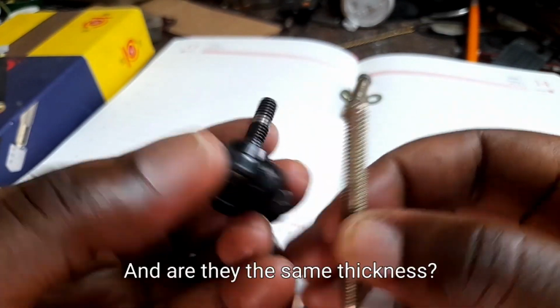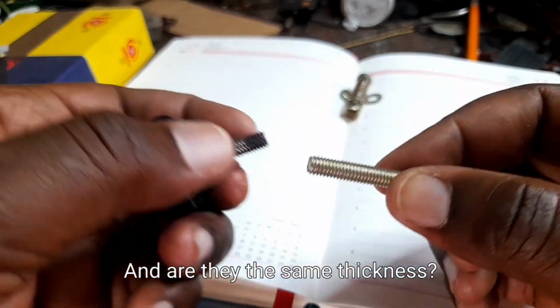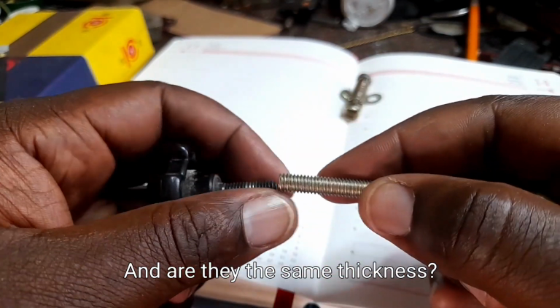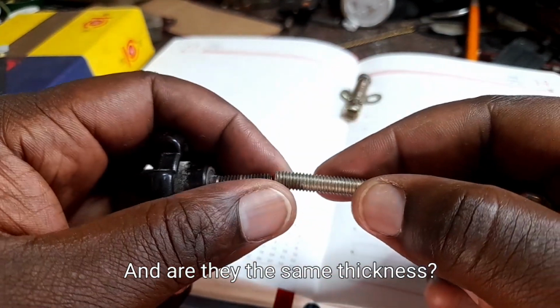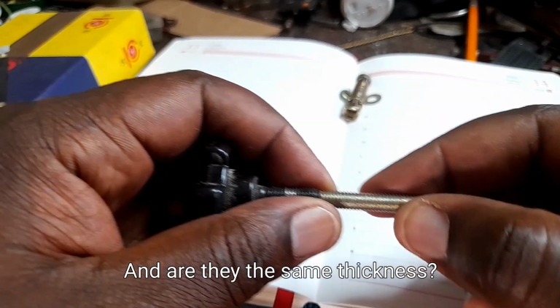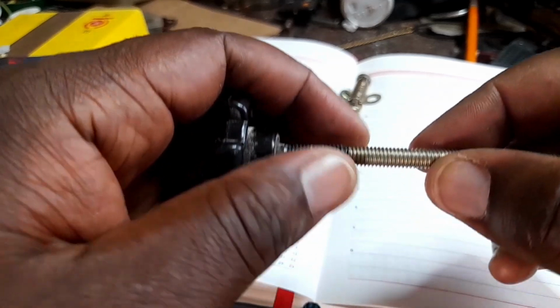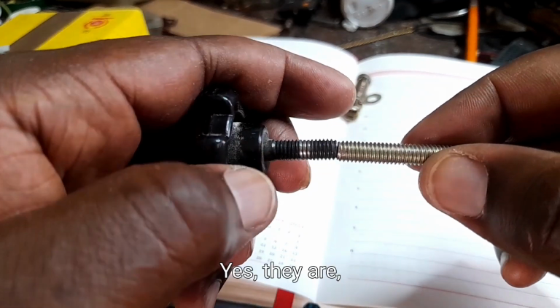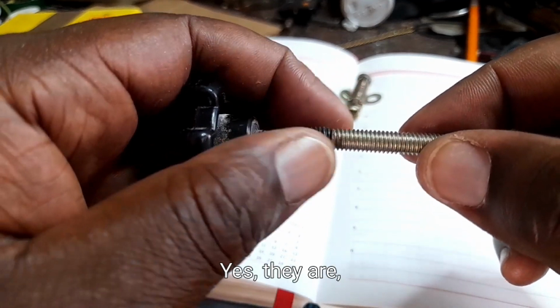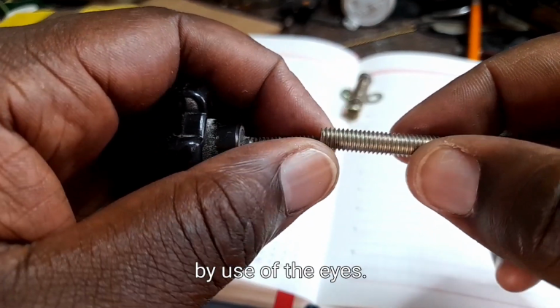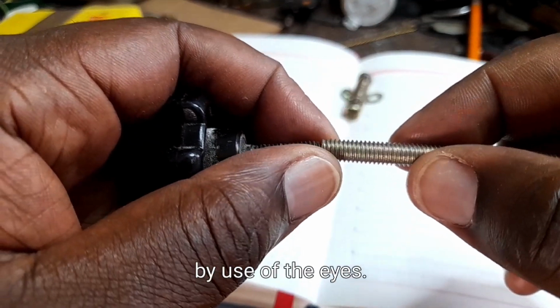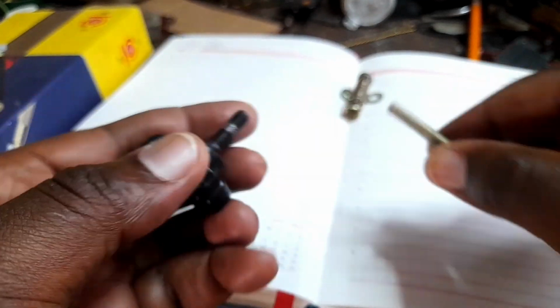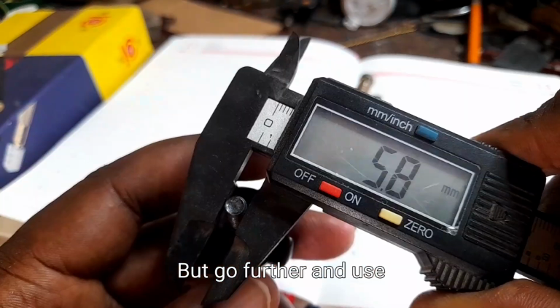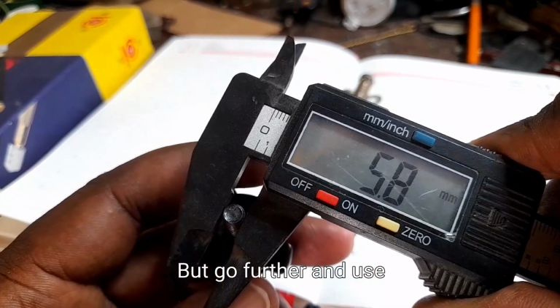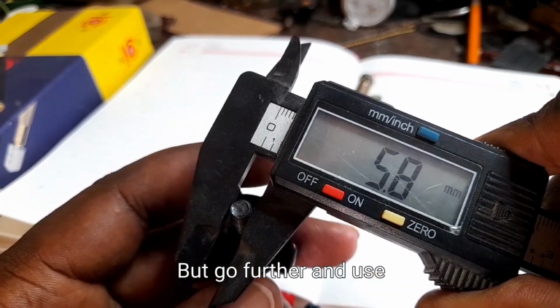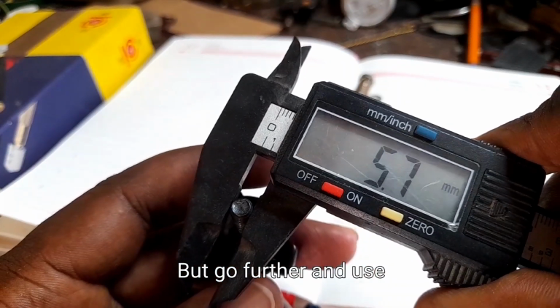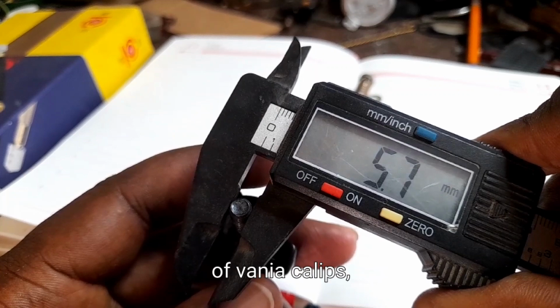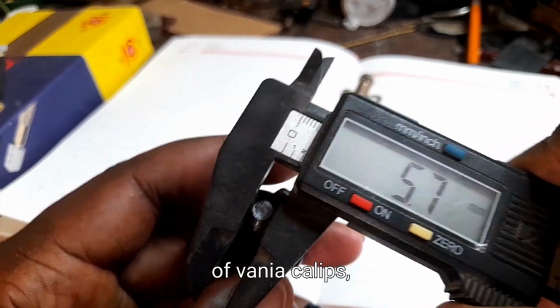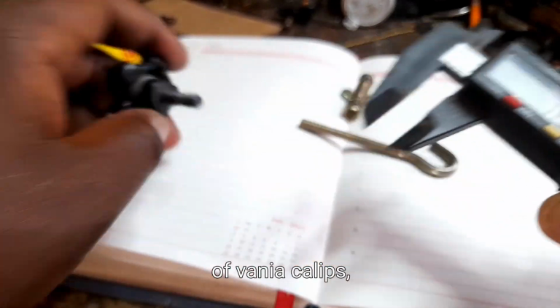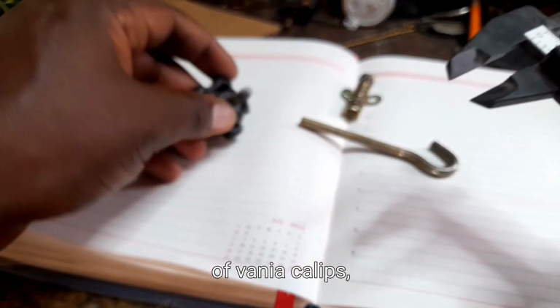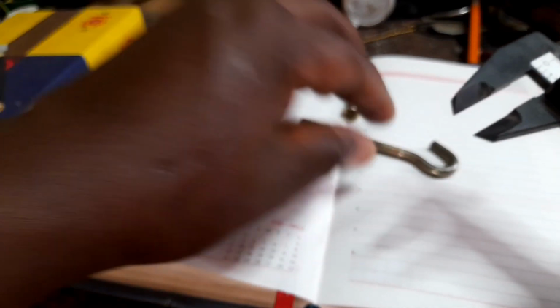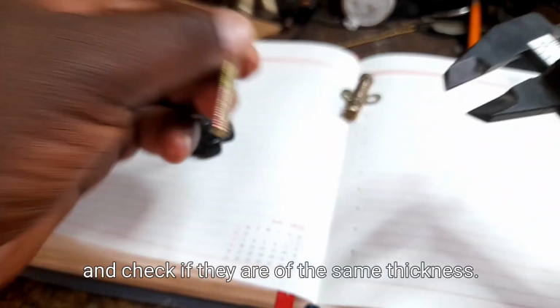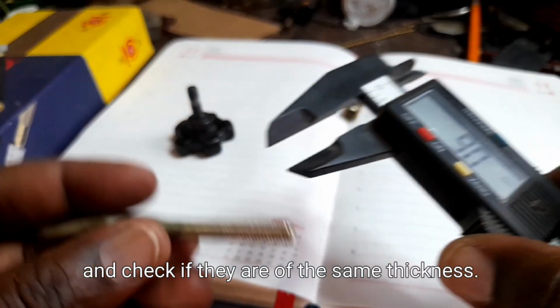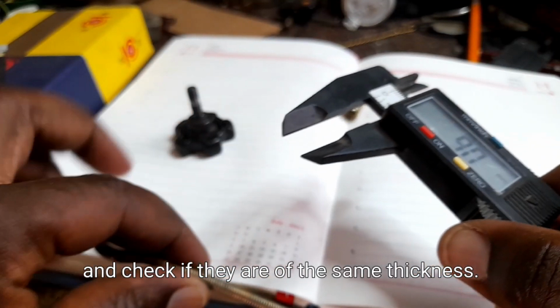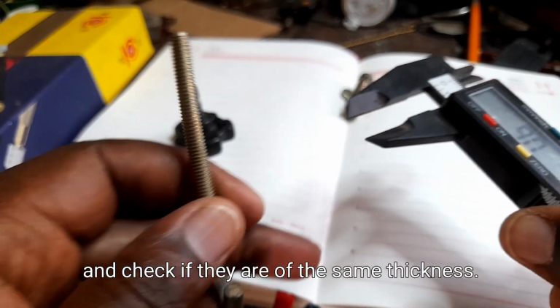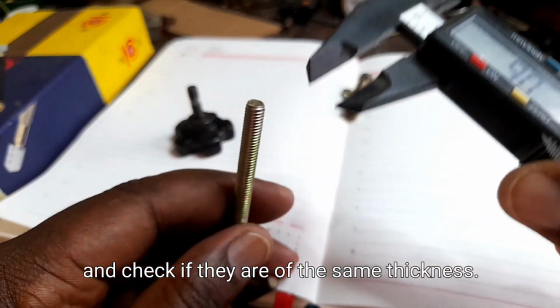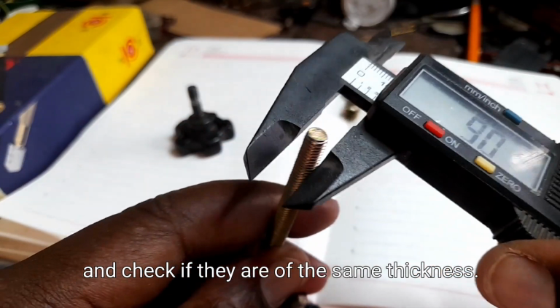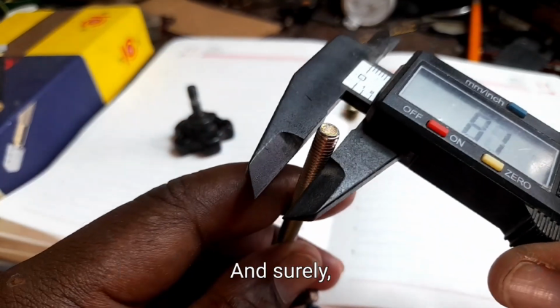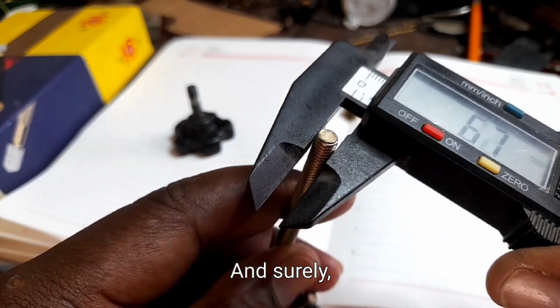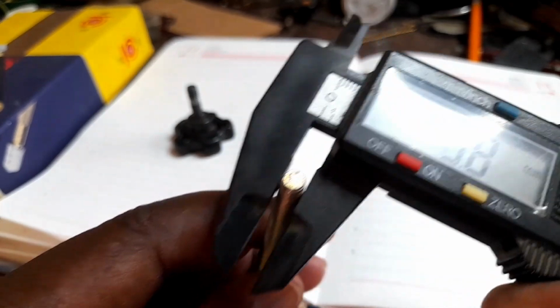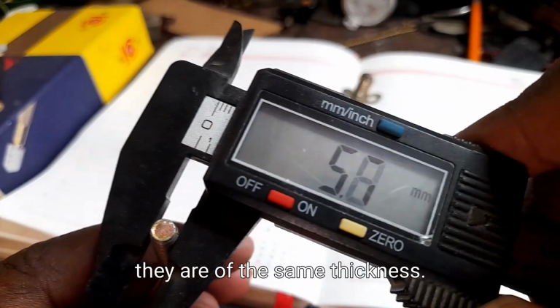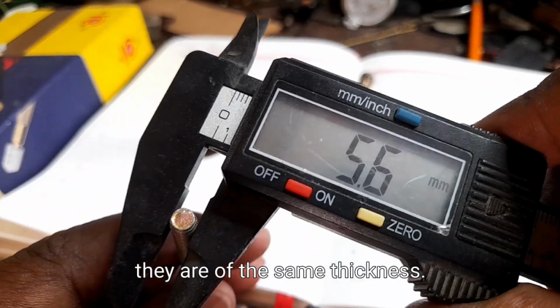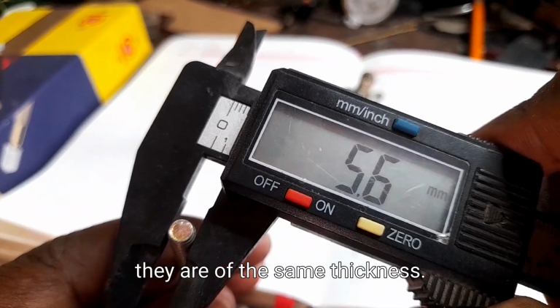Are they the same thickness? Yes, they are, by use of the eyes. But go further and use Vernier calipers to check if they are of the same thickness — and surely they are.